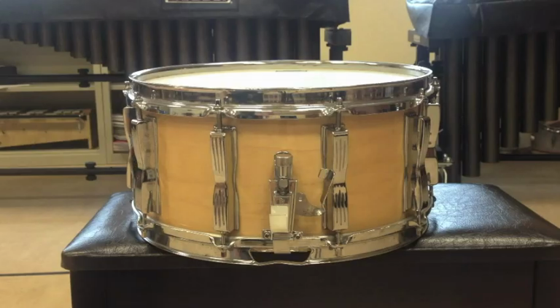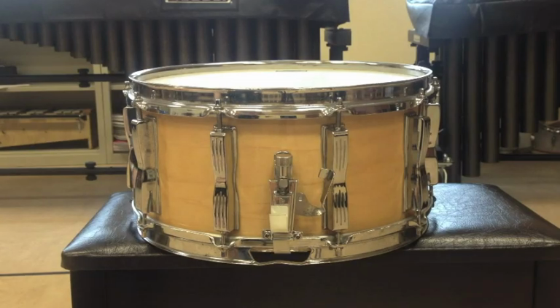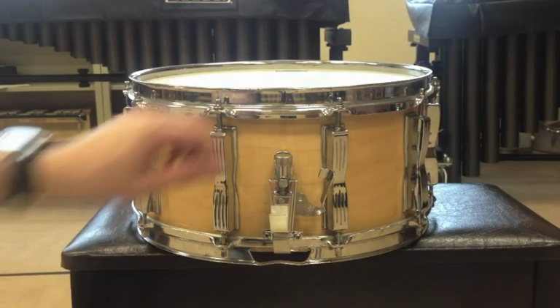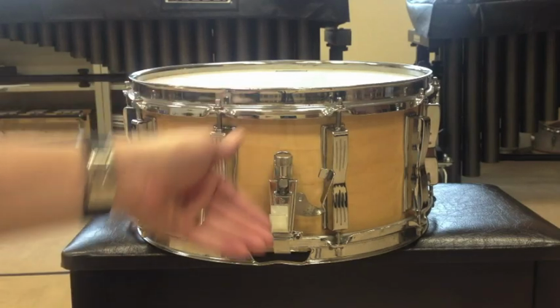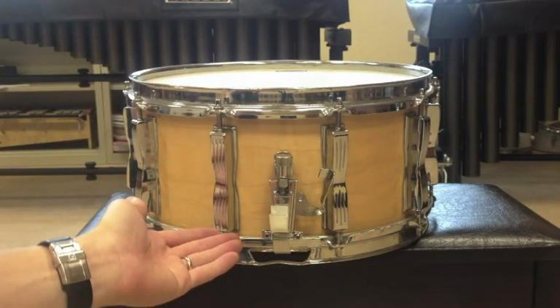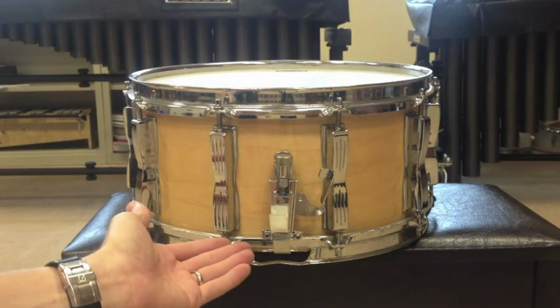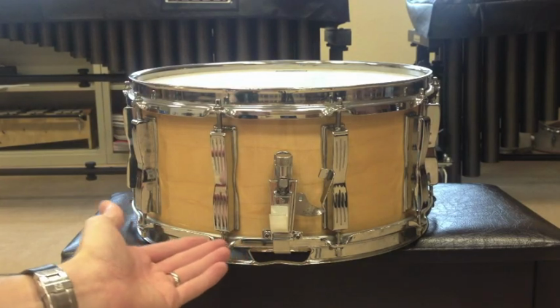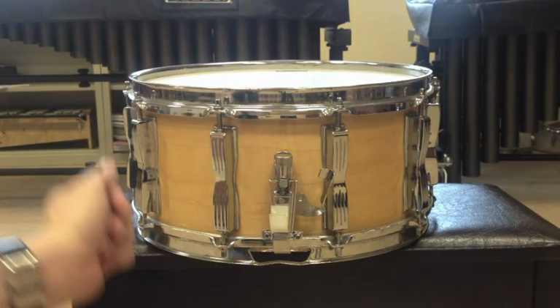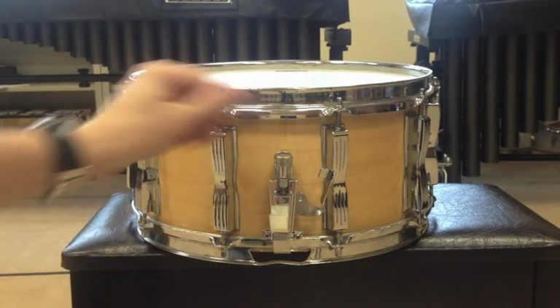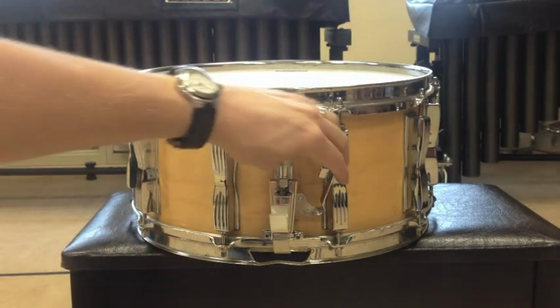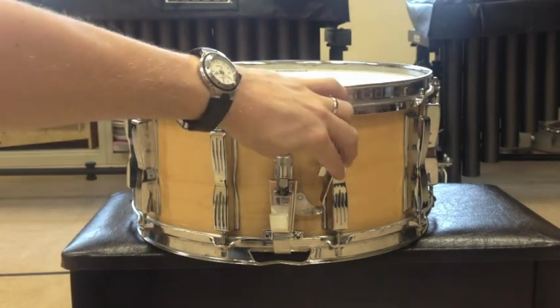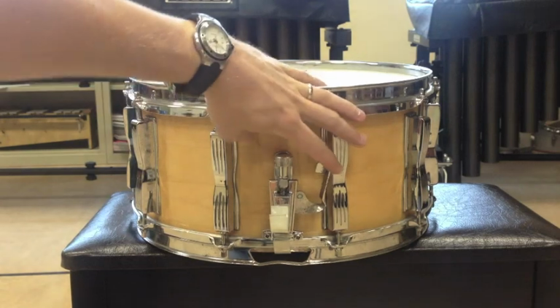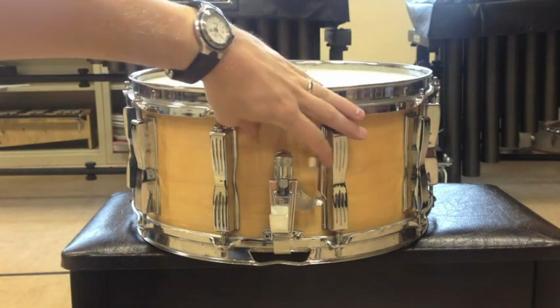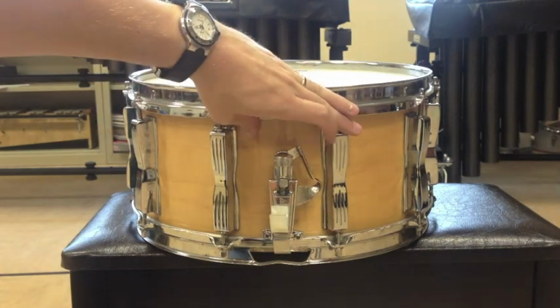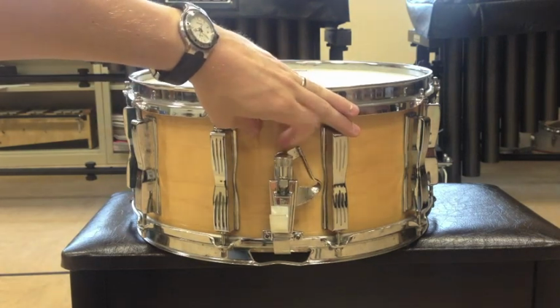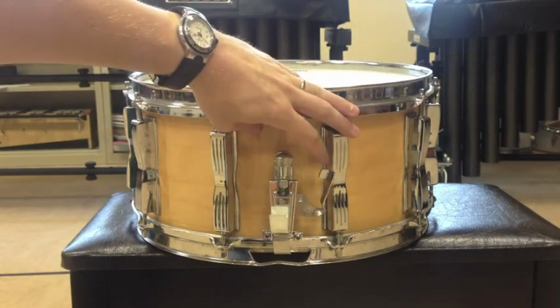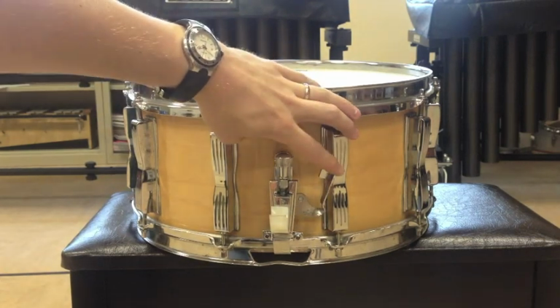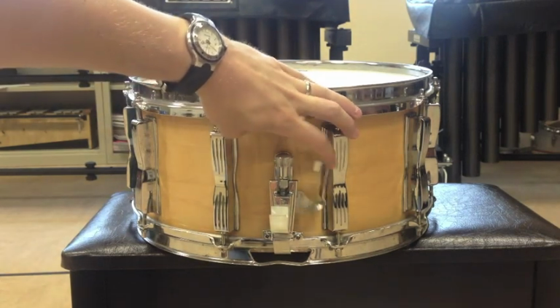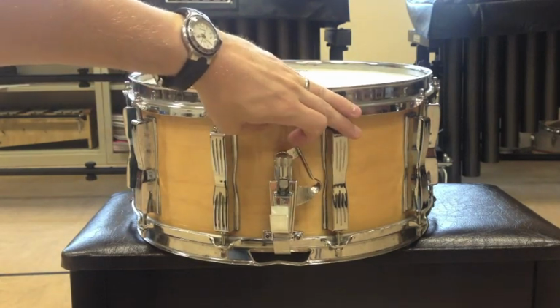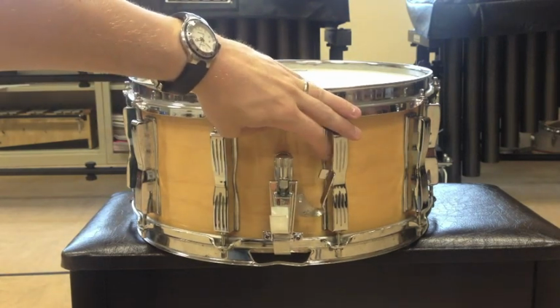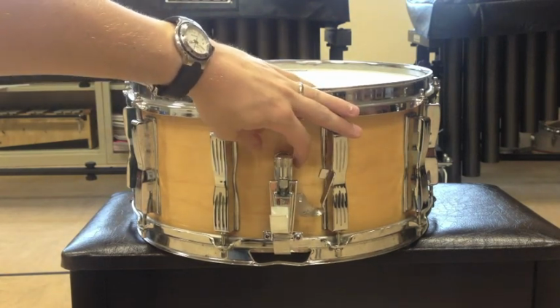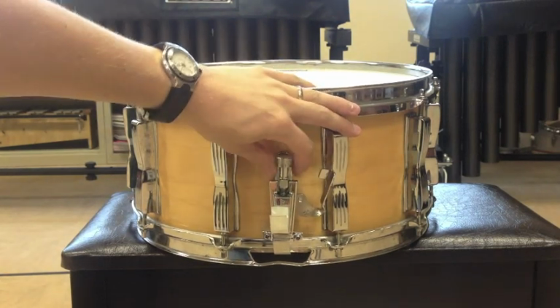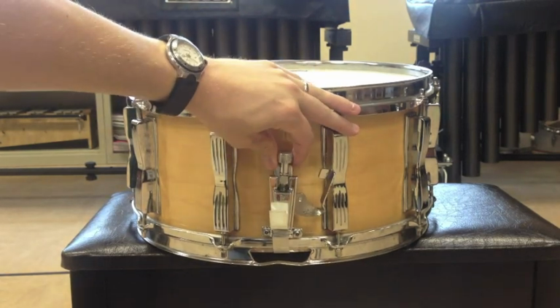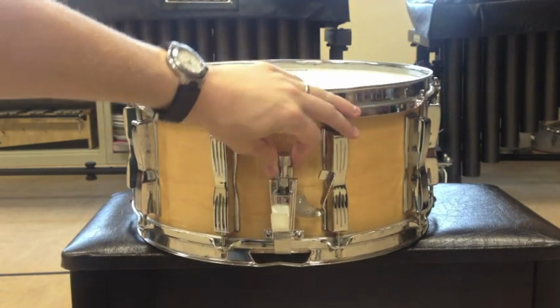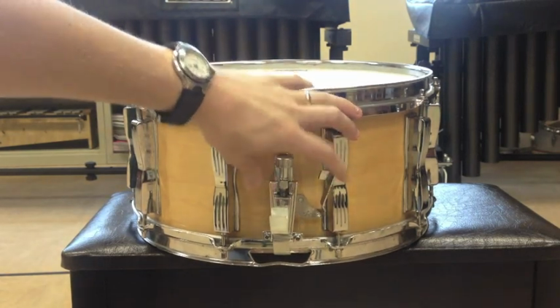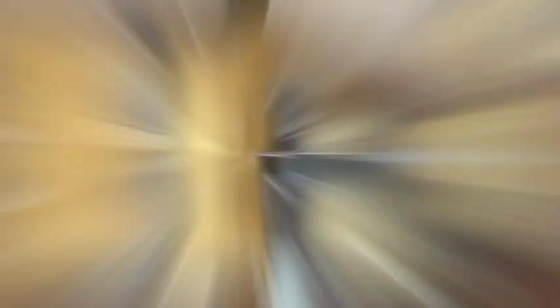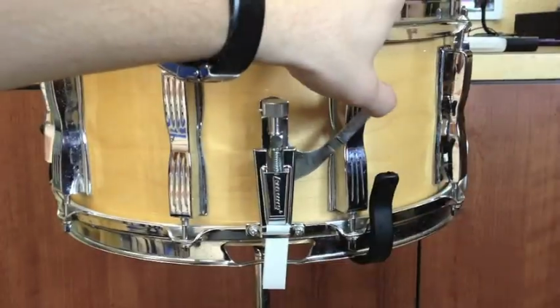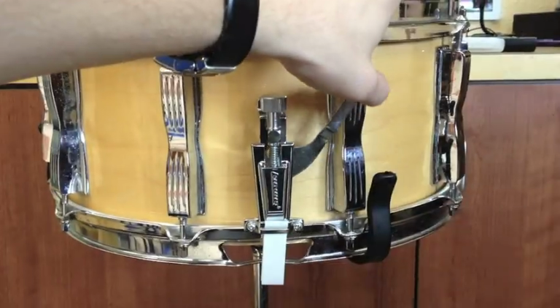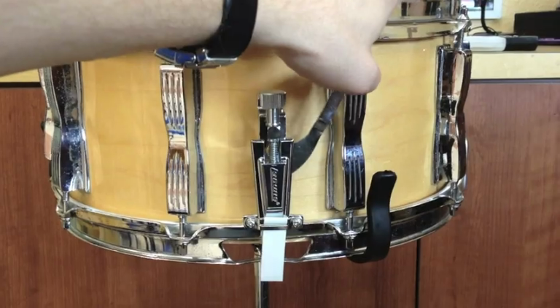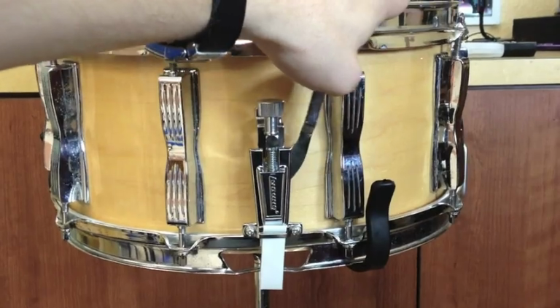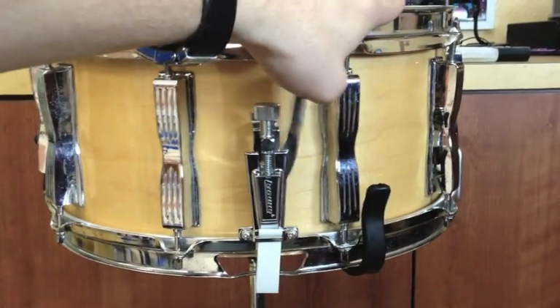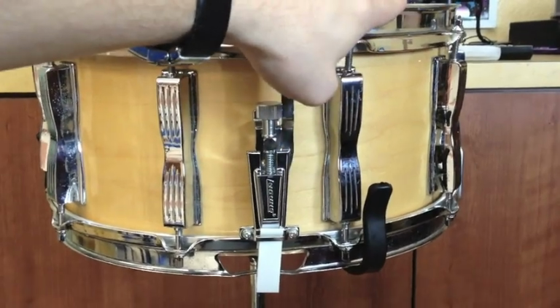Has this ever happened to you? One day the snare strainer on your favorite drum suddenly breaks! By the end of this video you'll have your snare drum working just like new.